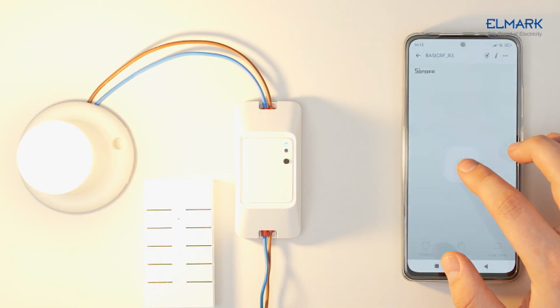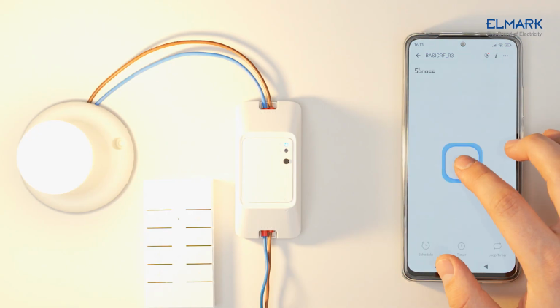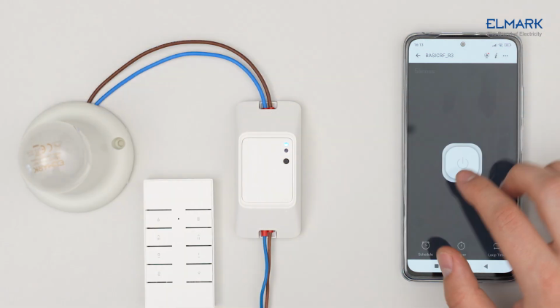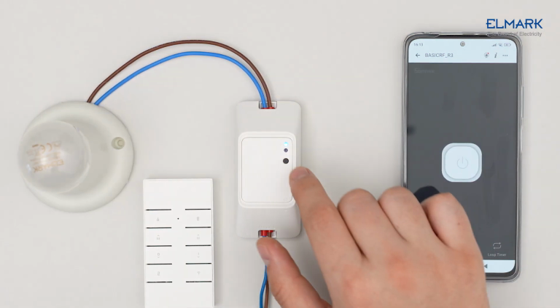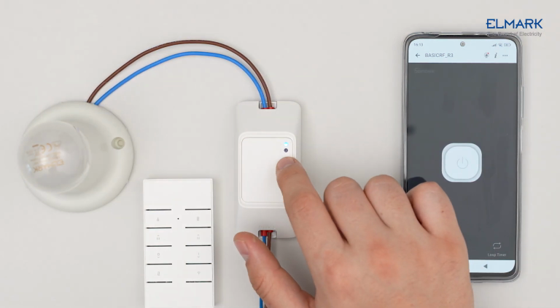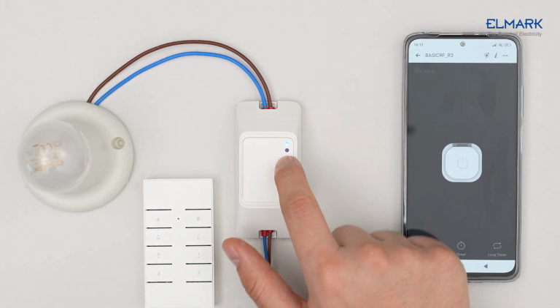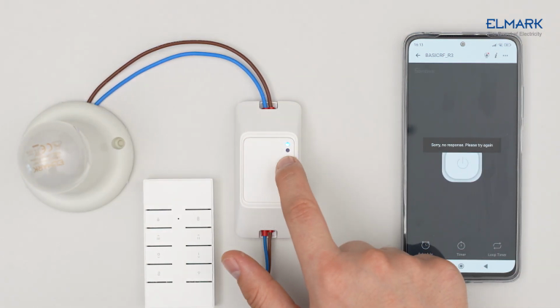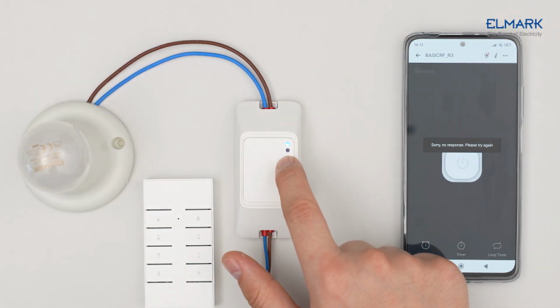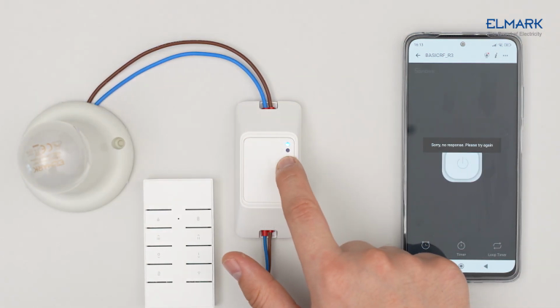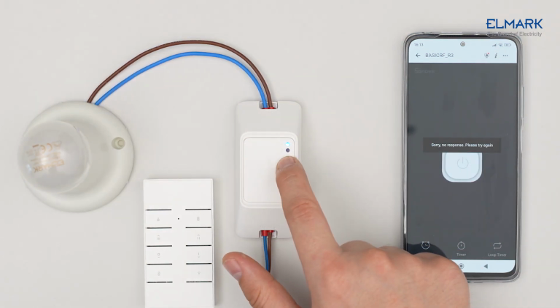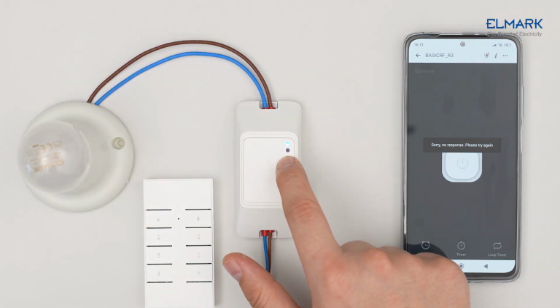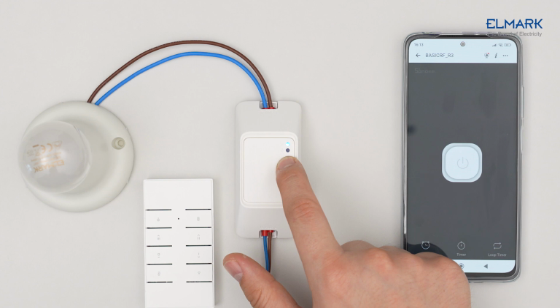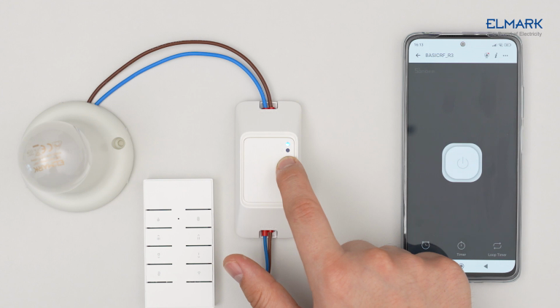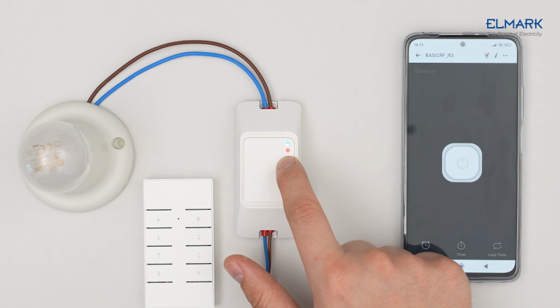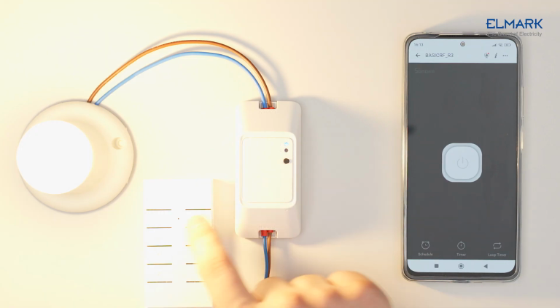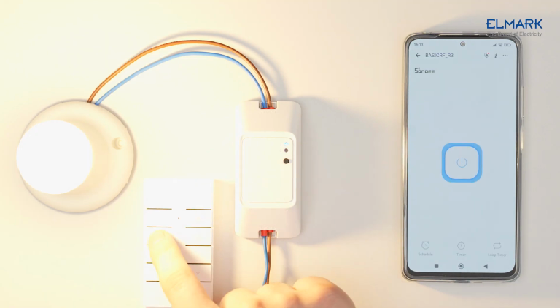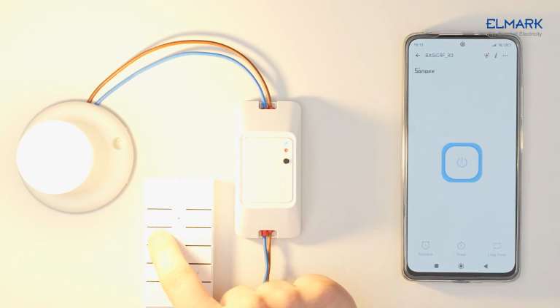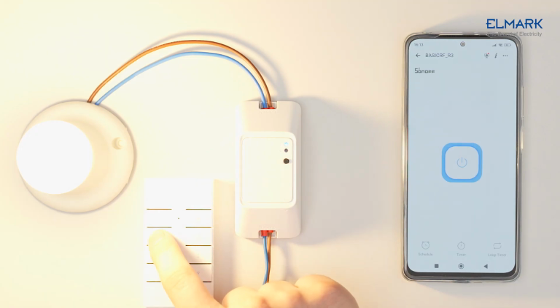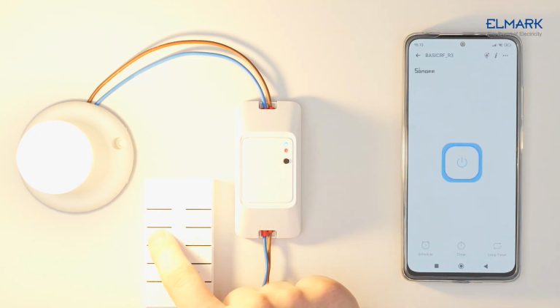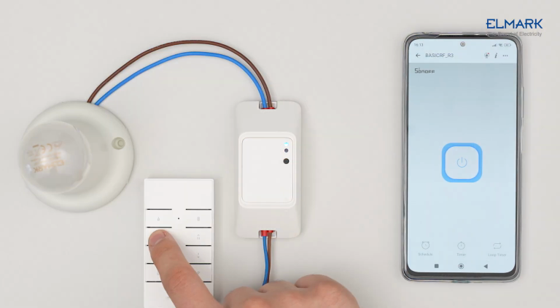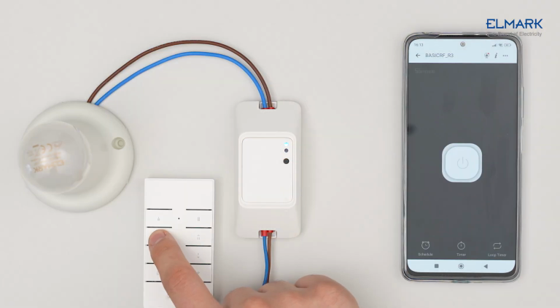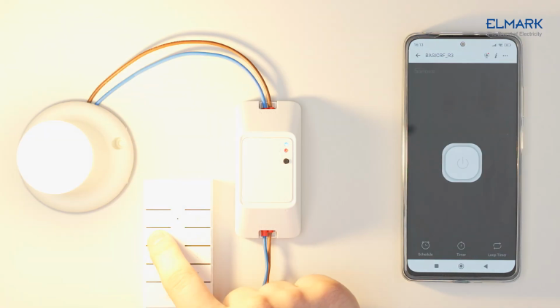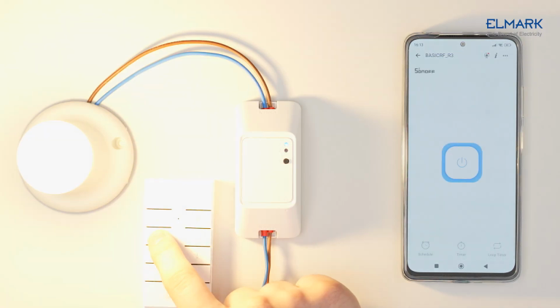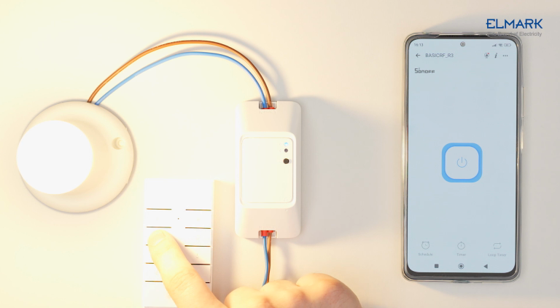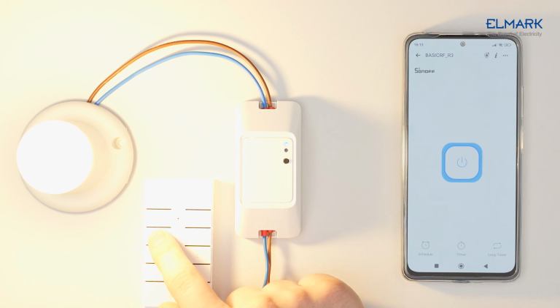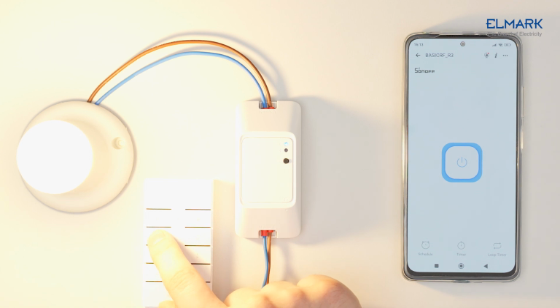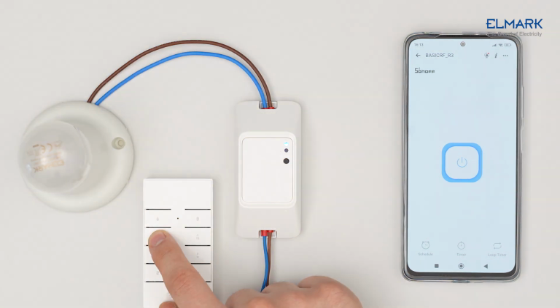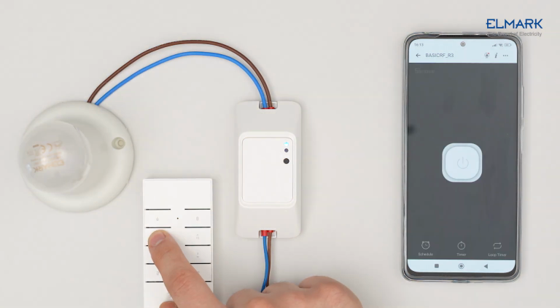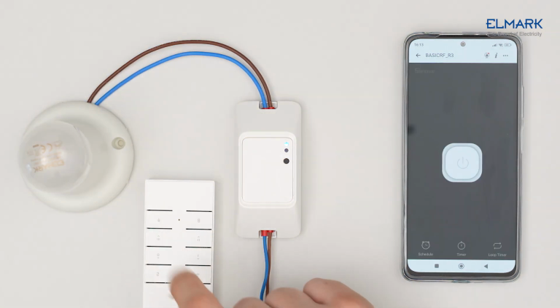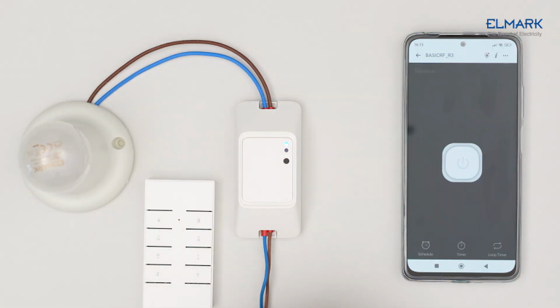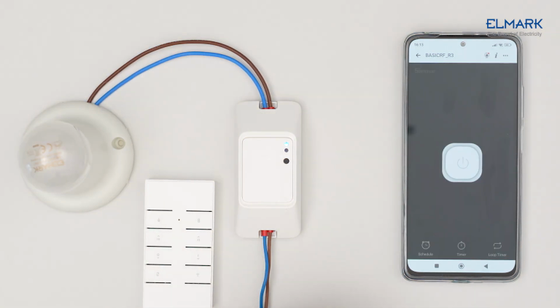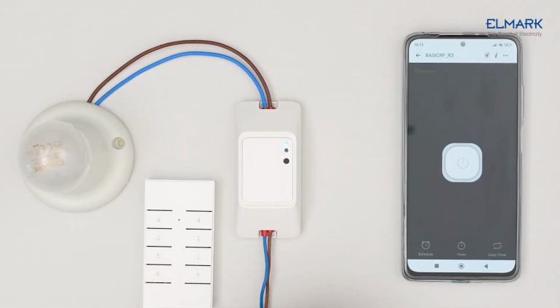To pair the RM433 remote, first press the button on the BASIC RFR3 until you see the red LED indicator blink once. Next, press the functional button on the RM433 you wish to register. Your smart switch is now paired with the remote controller.